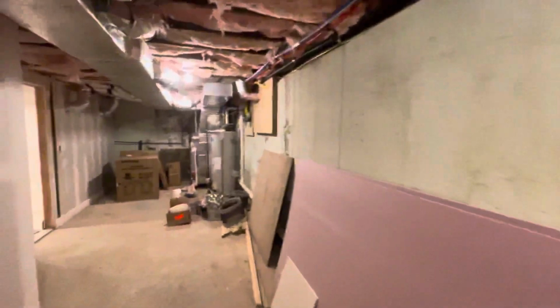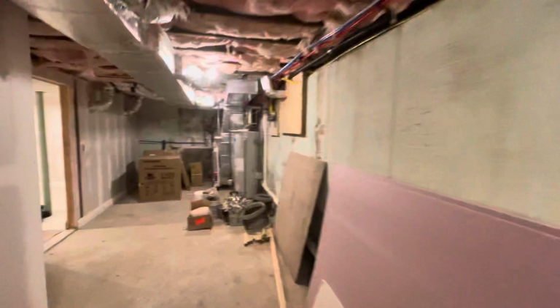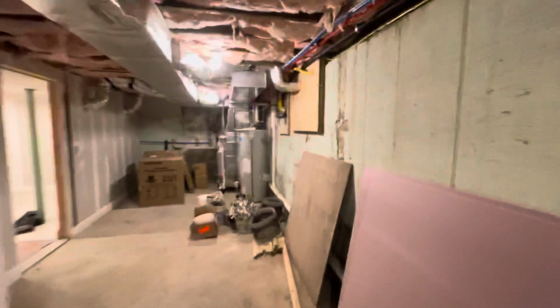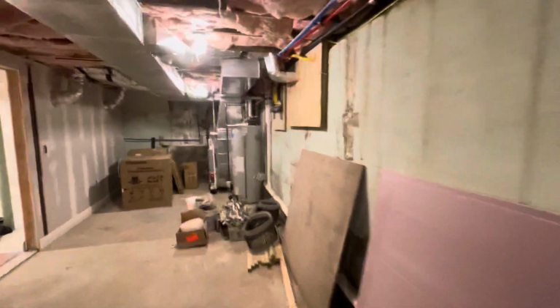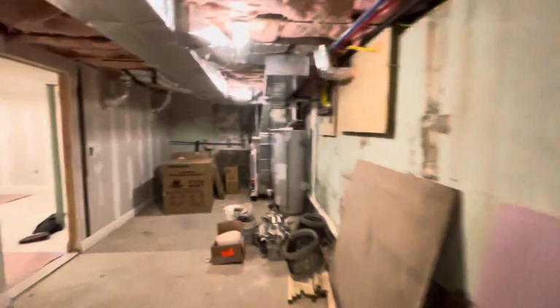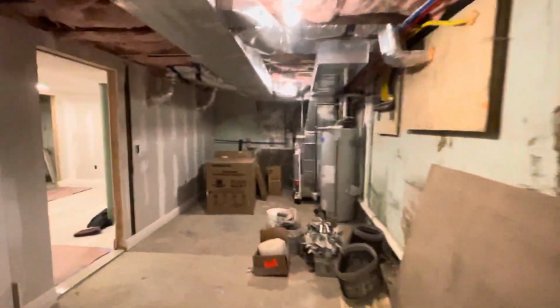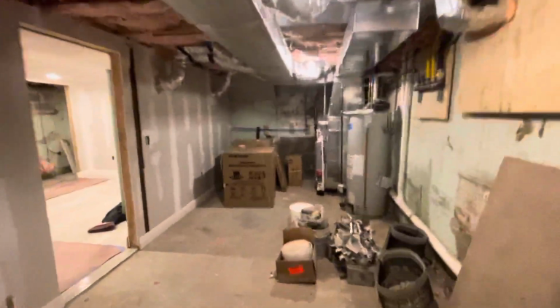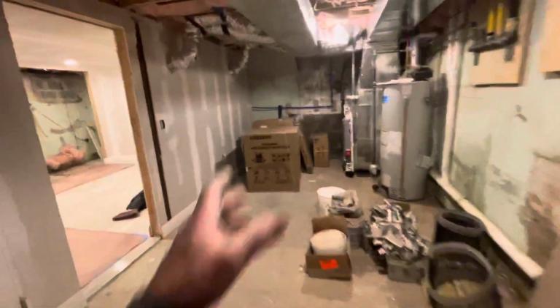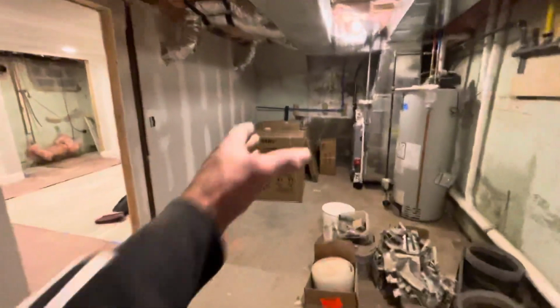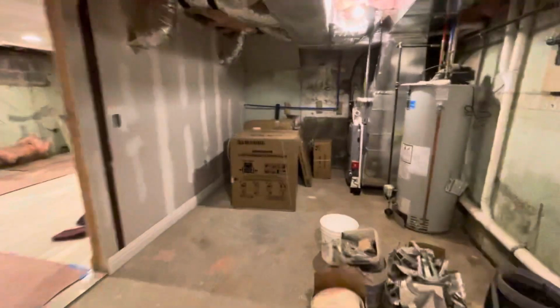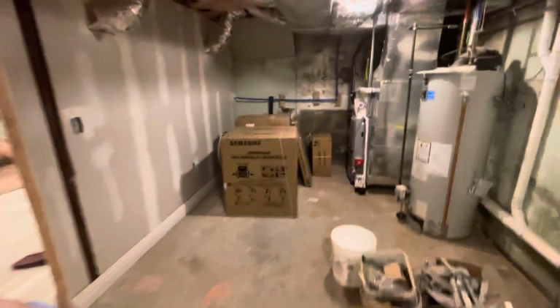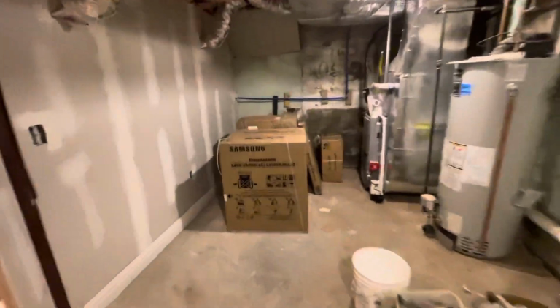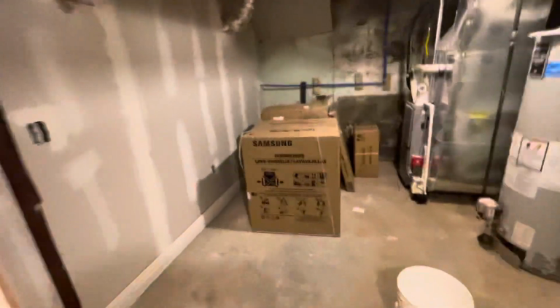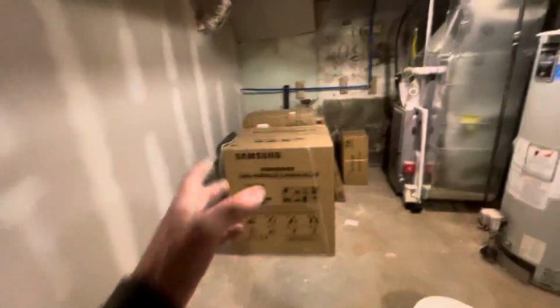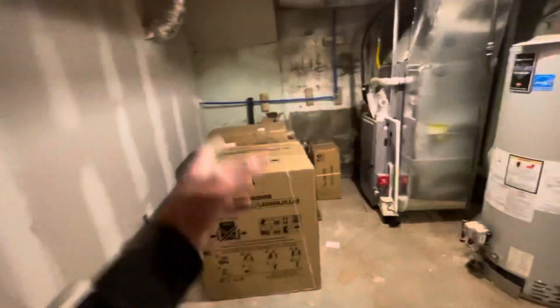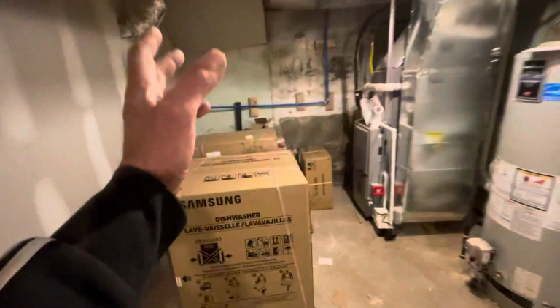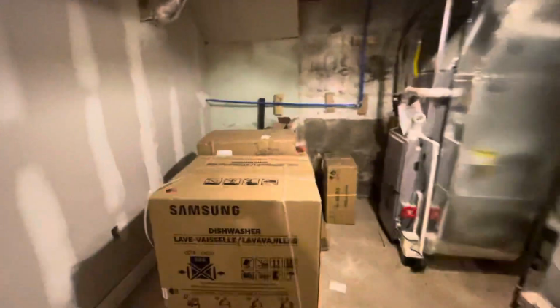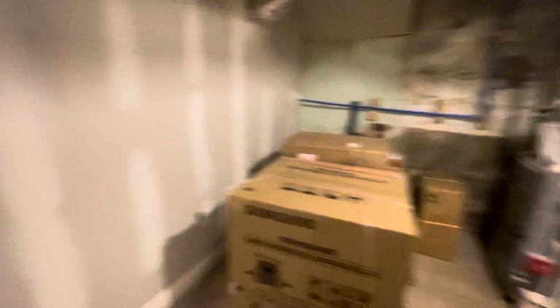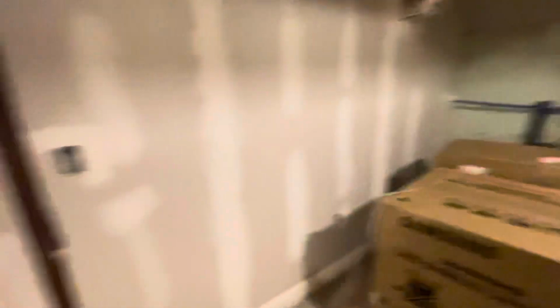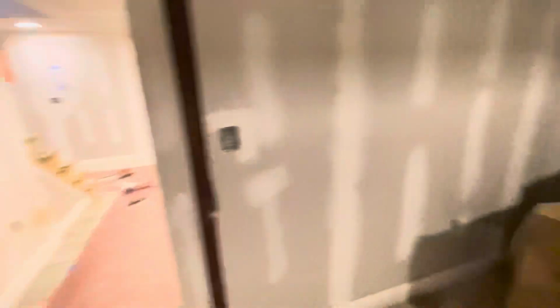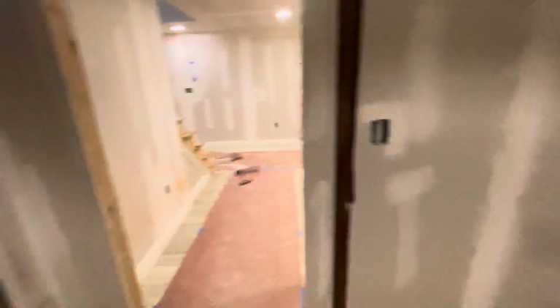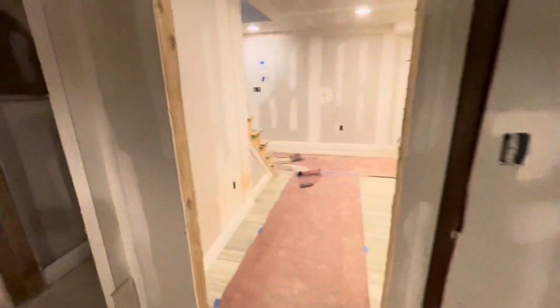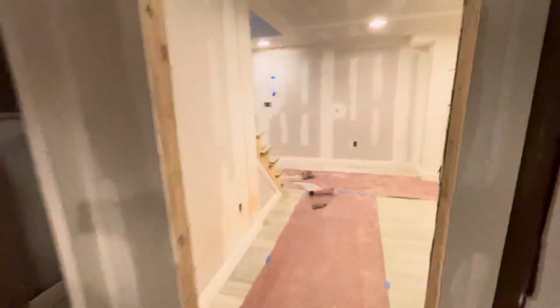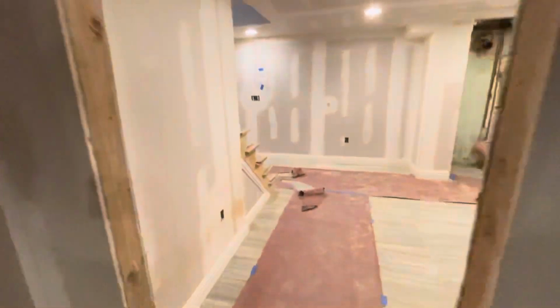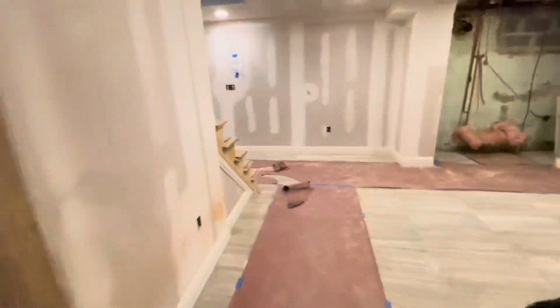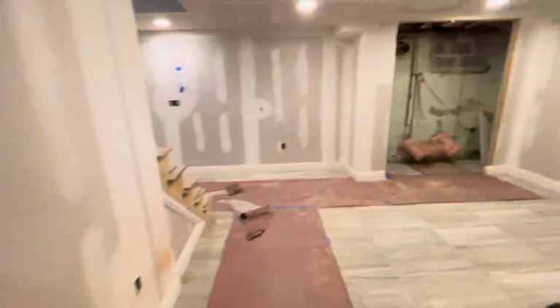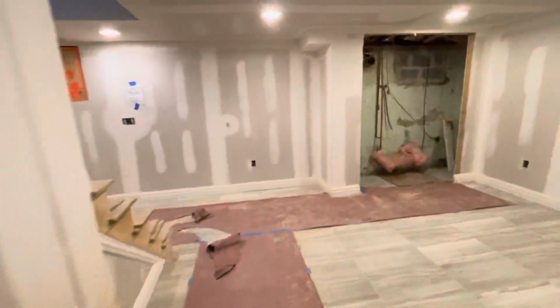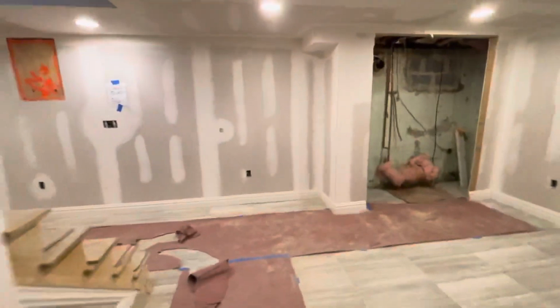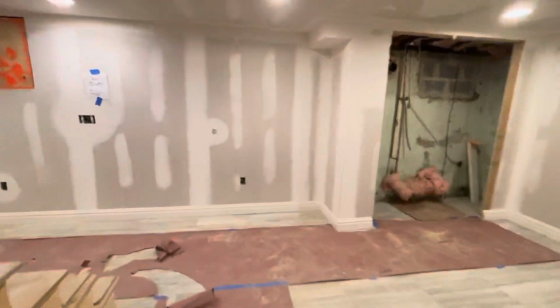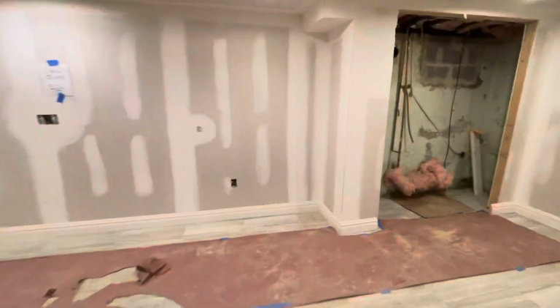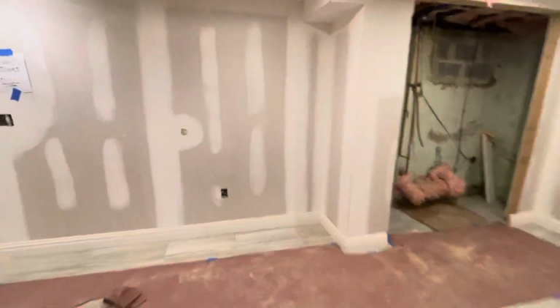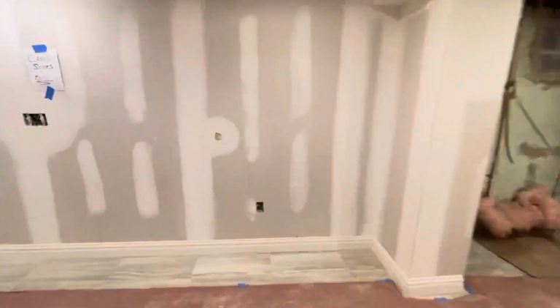We have some of our appliances located down here — our dishwasher, our wine cooler. Everything is pre-ordered and set up so that there's no slowing down.